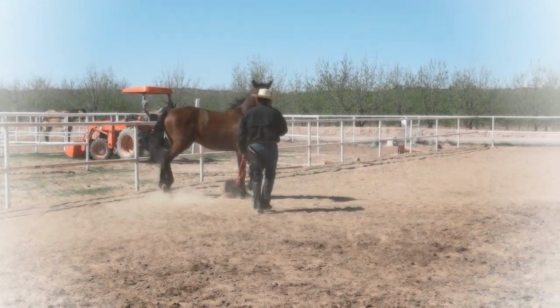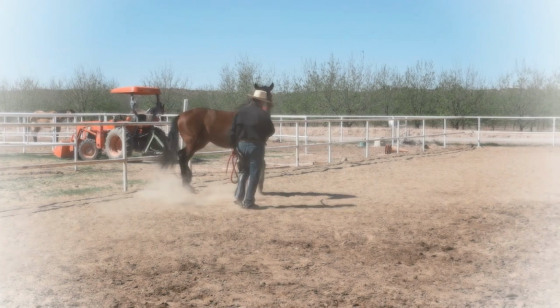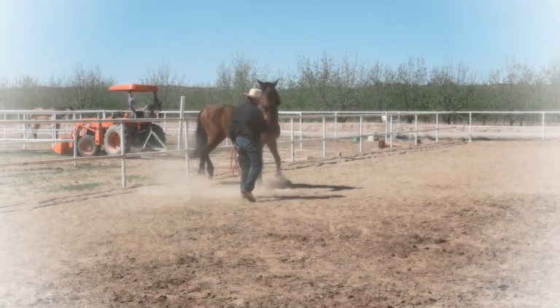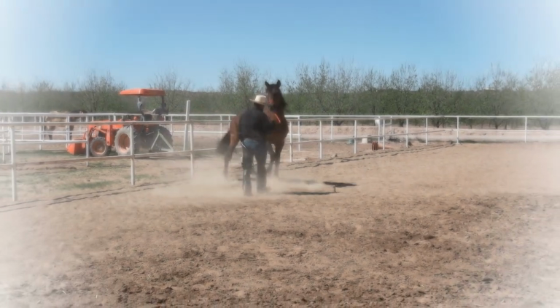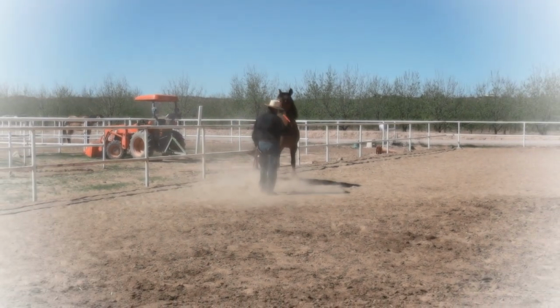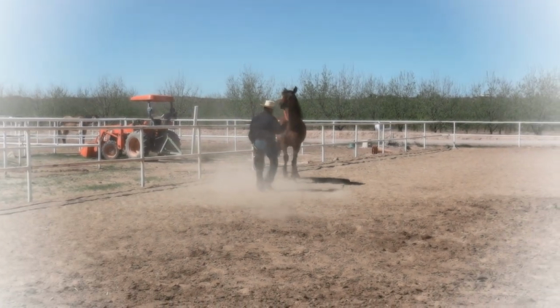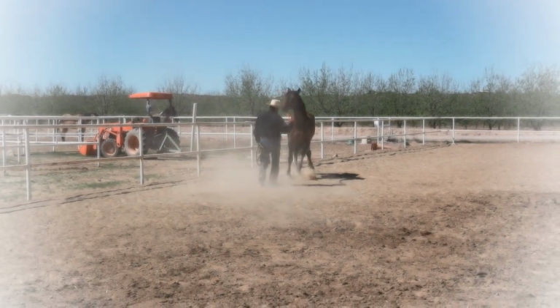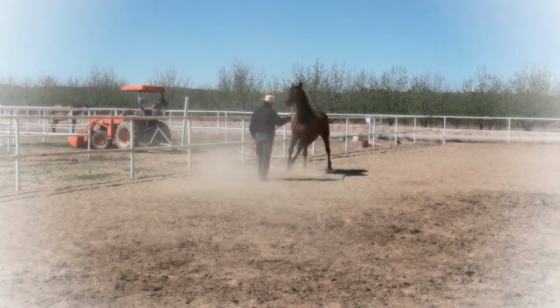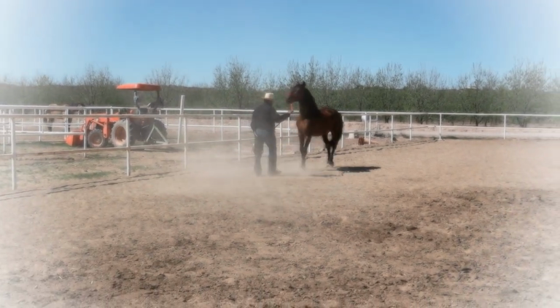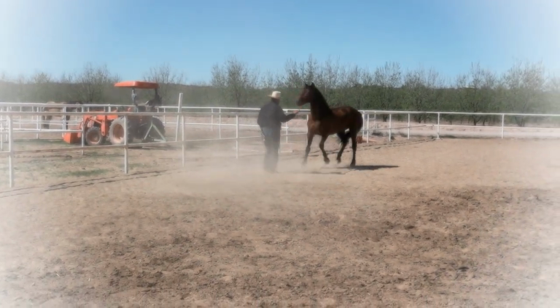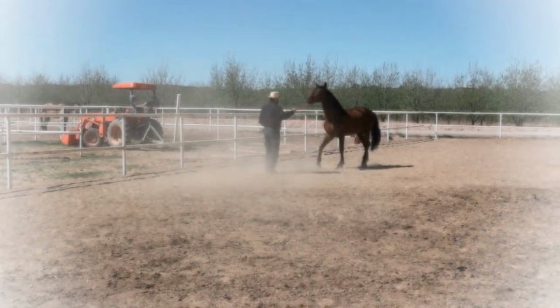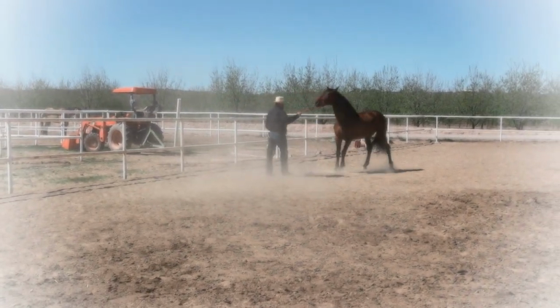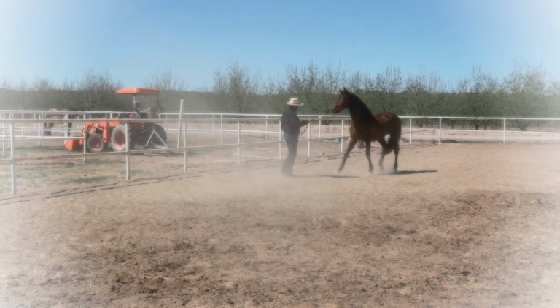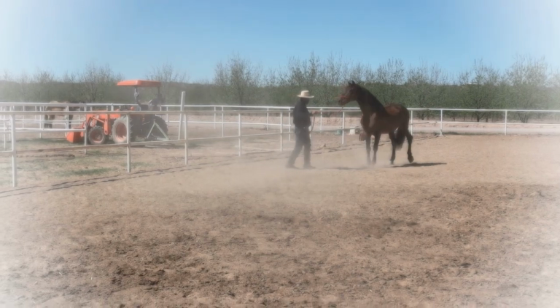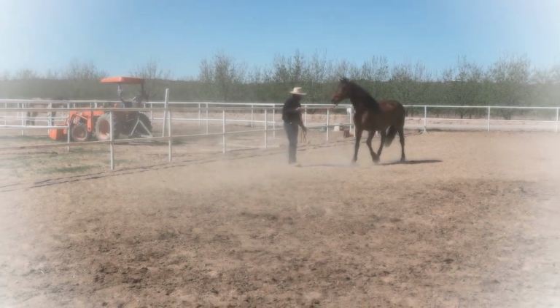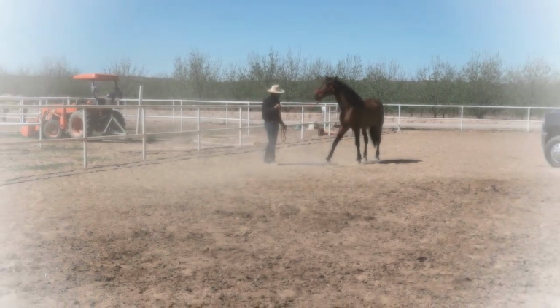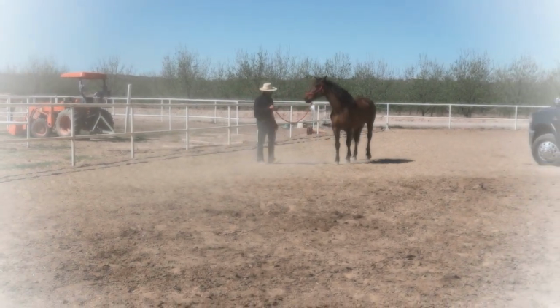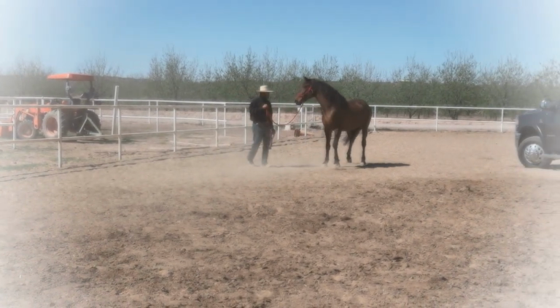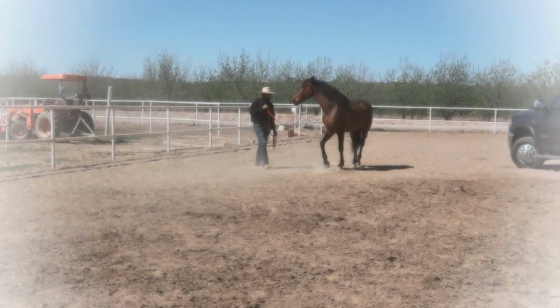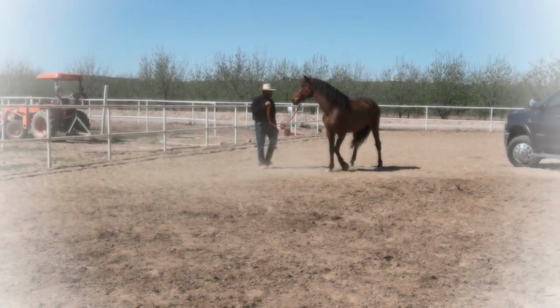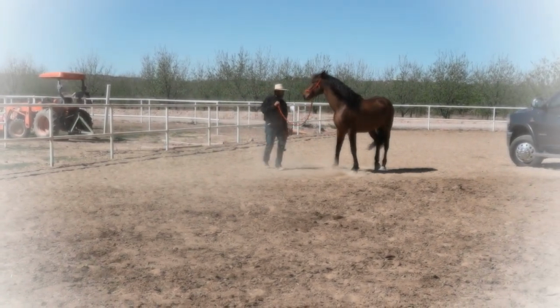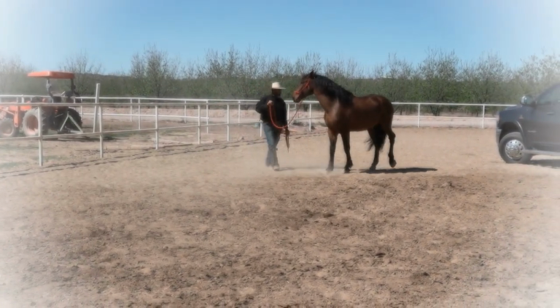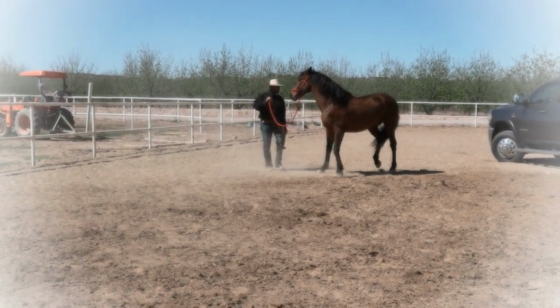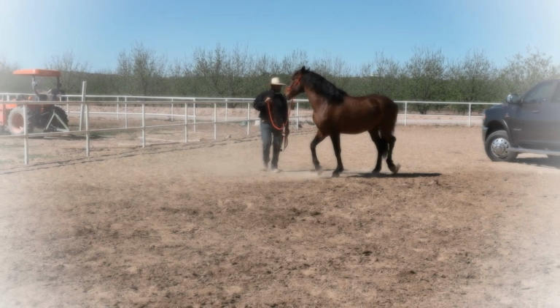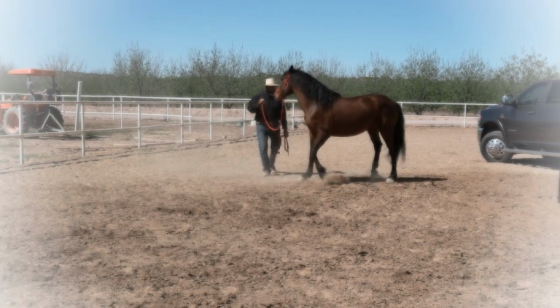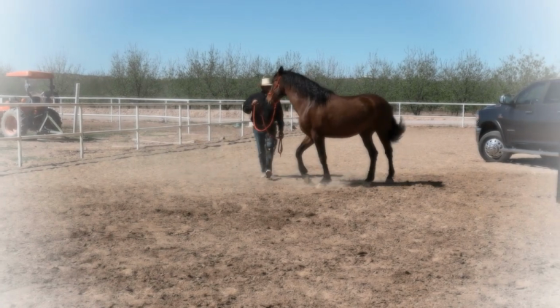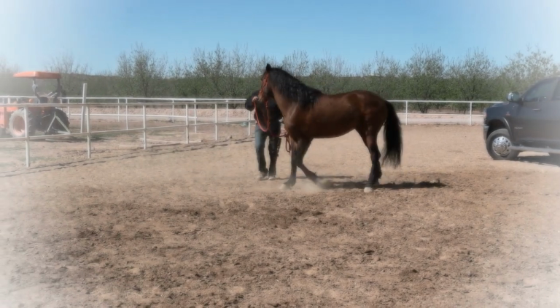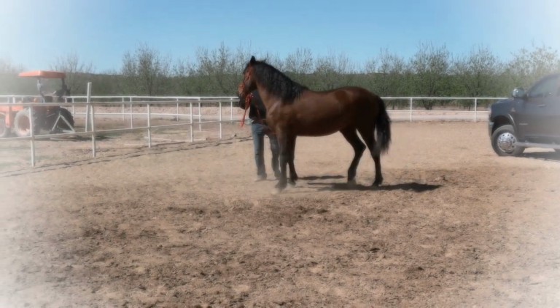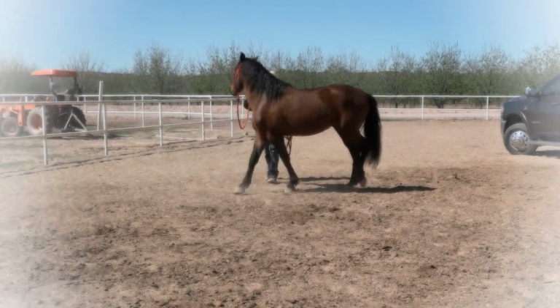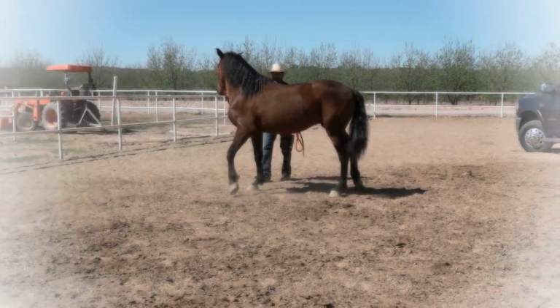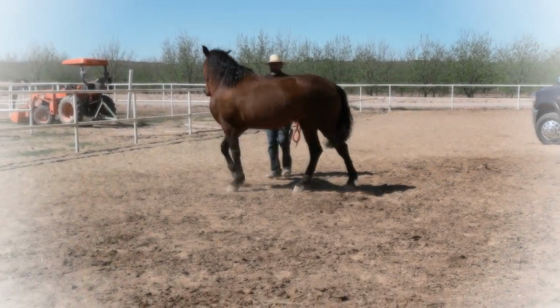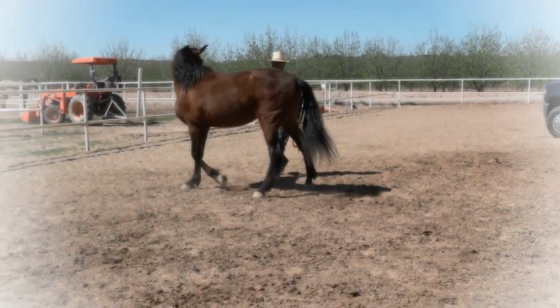He loses his balance. That means he's in flight mode — he's nervous. I go and ask him to move his feet in front of each other. That way, he starts thinking more about his feet and starts worrying less about the obstacle.